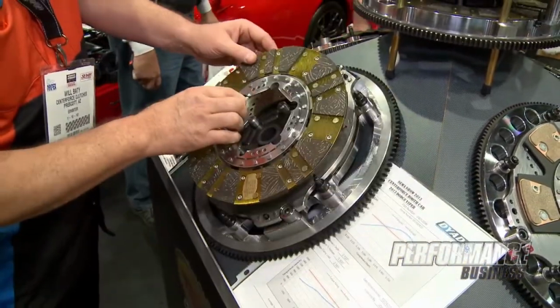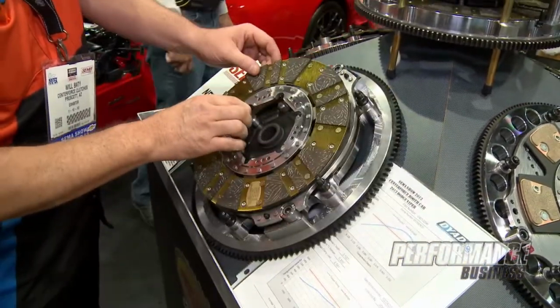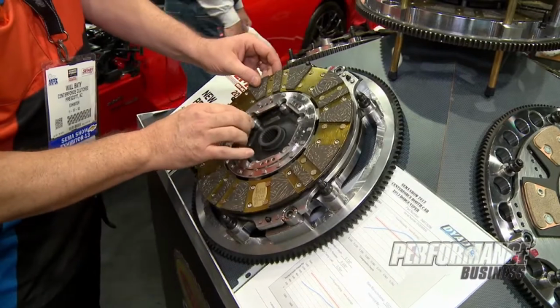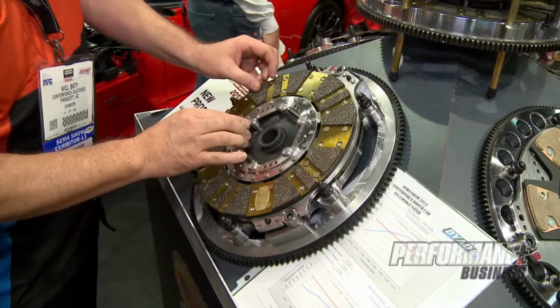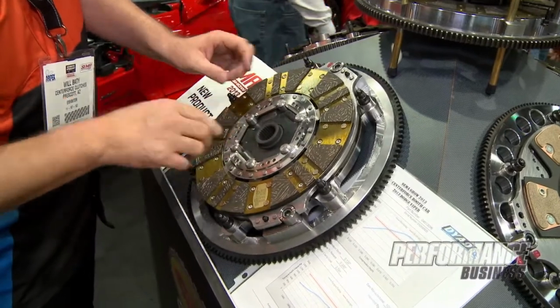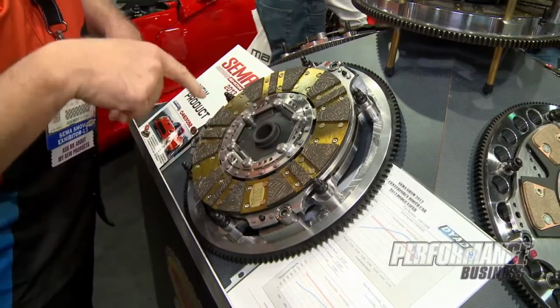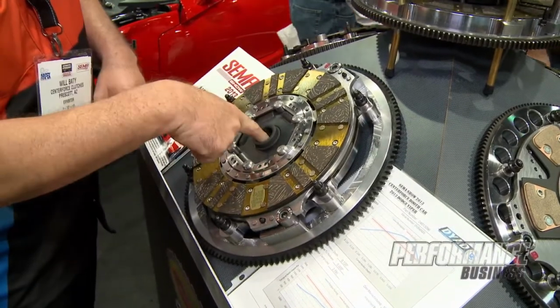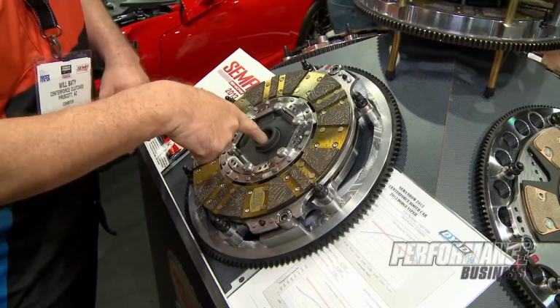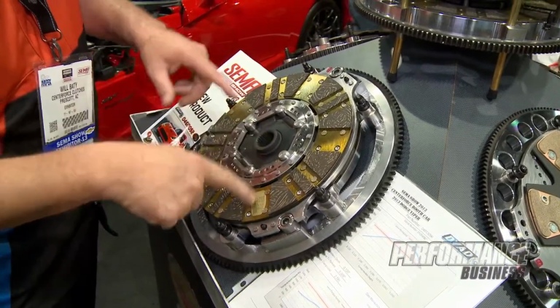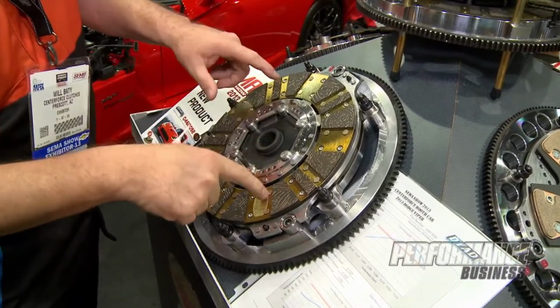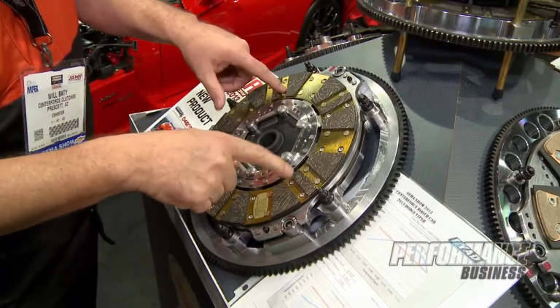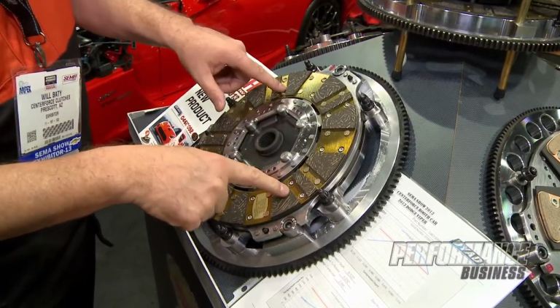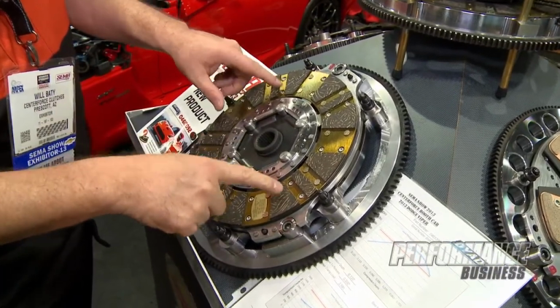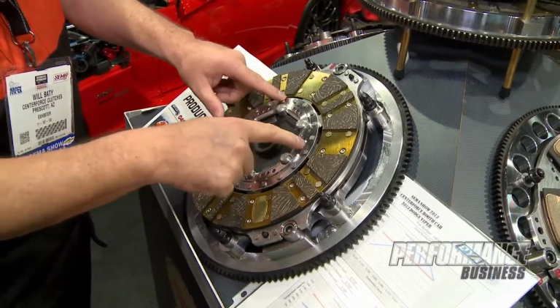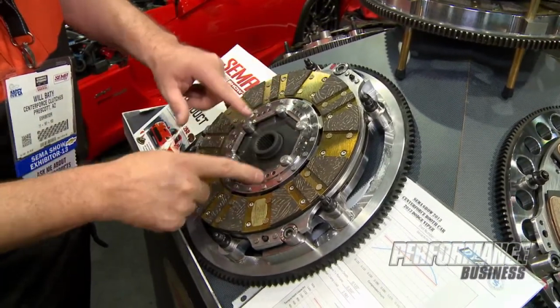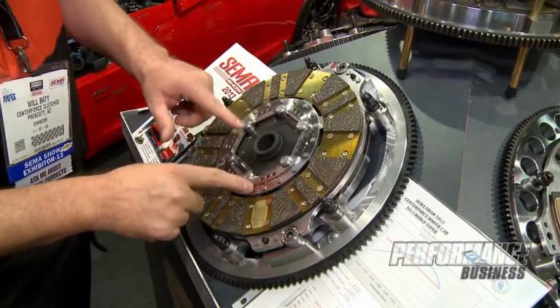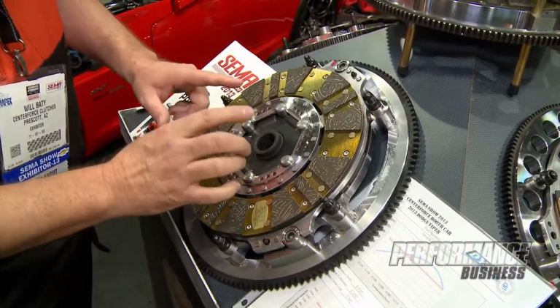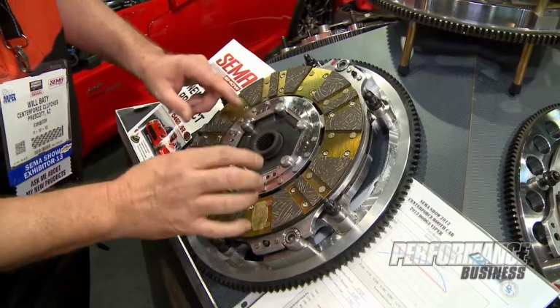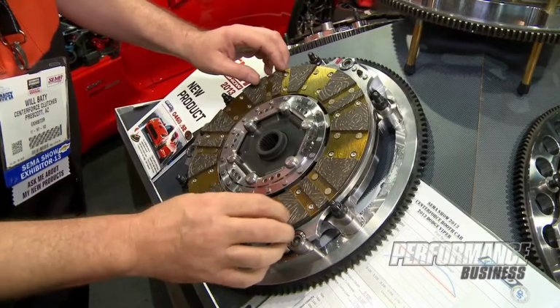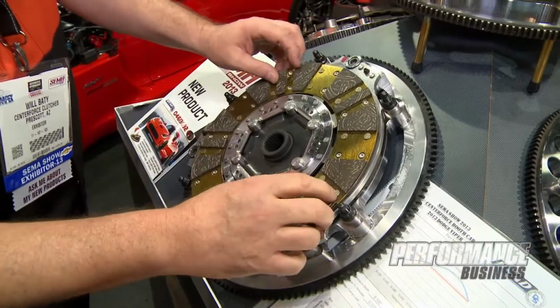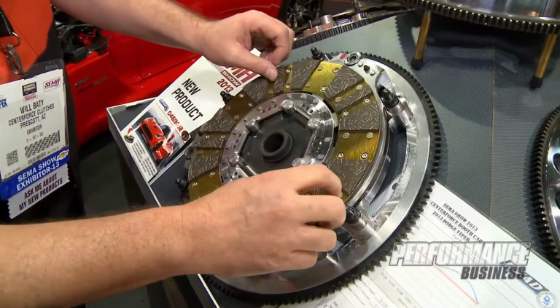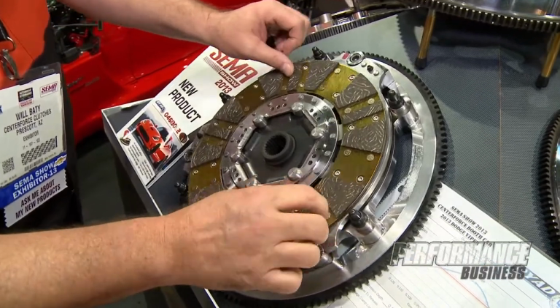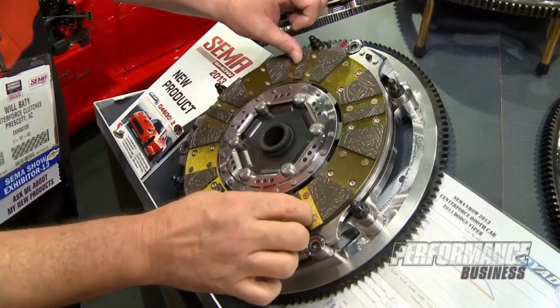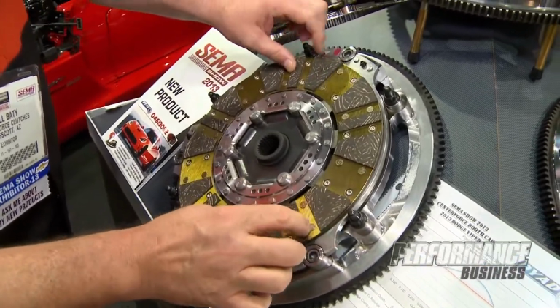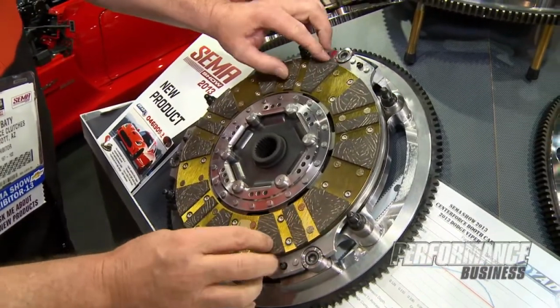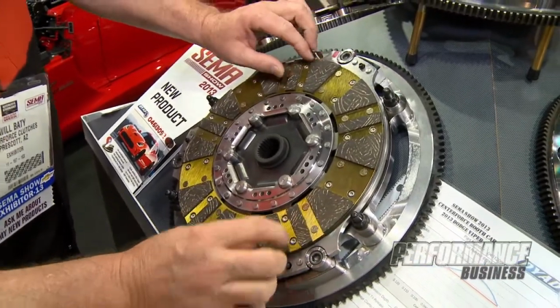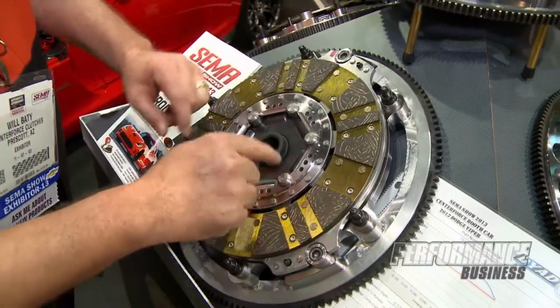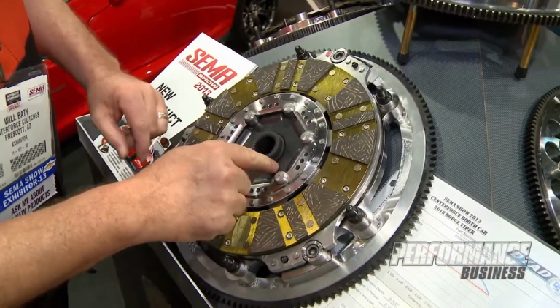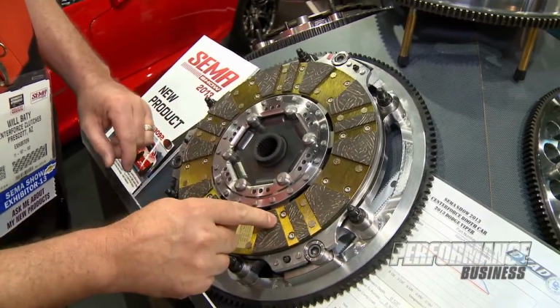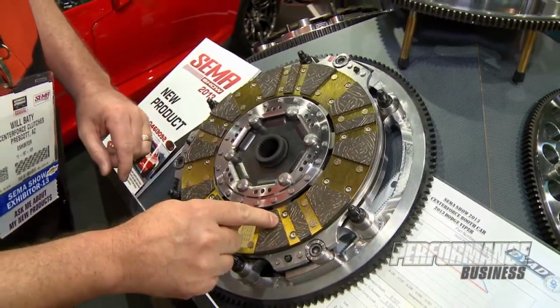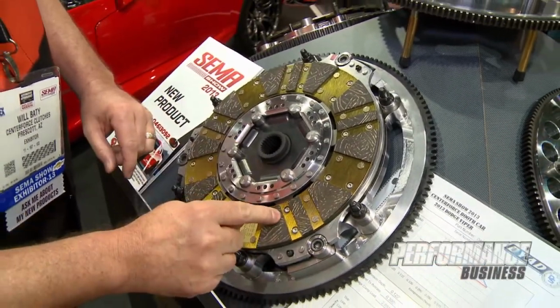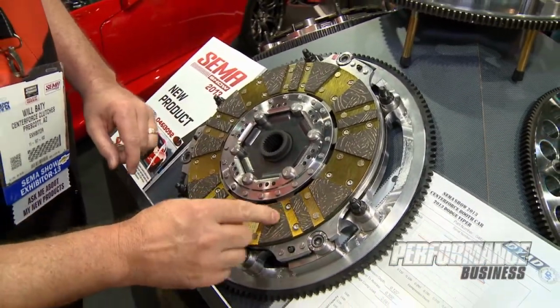The second disc is going to come on here. The input shaft never touches this disc. So we have a true sprung hub twin disc. See how I can spin that? This disc is actually driving the second disc.